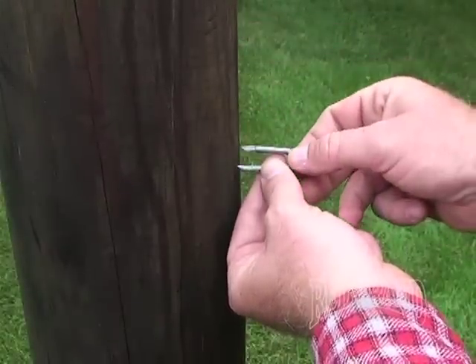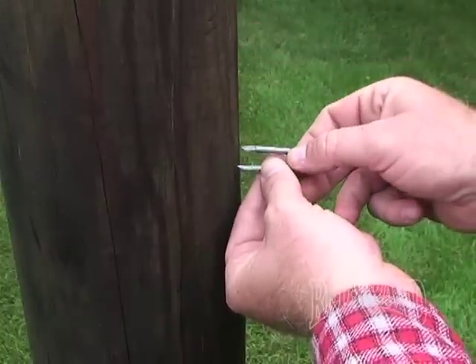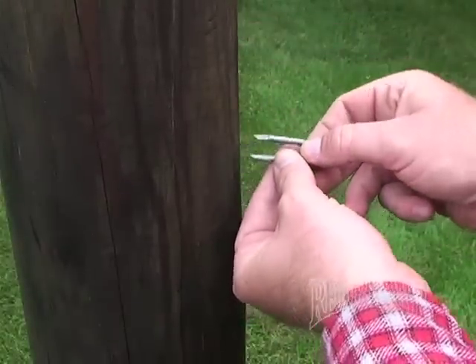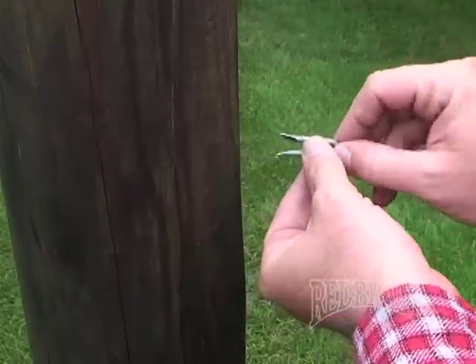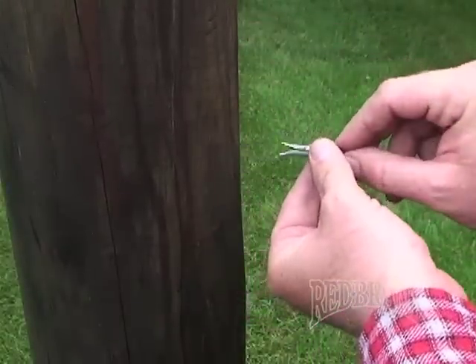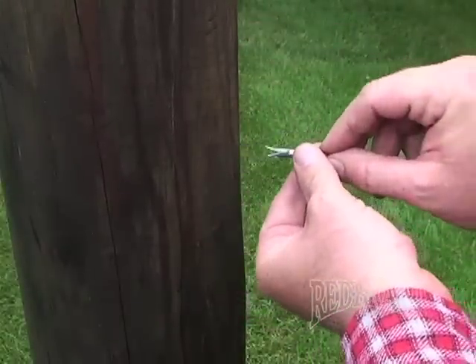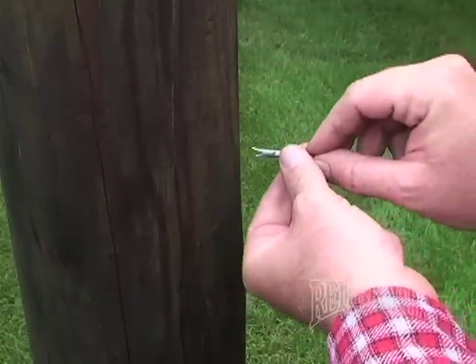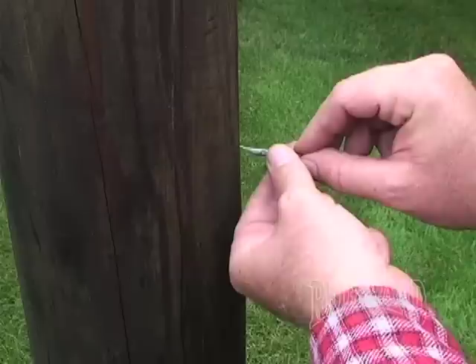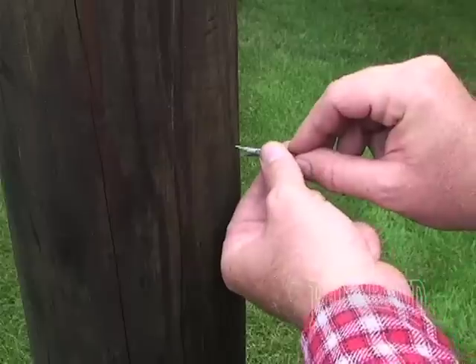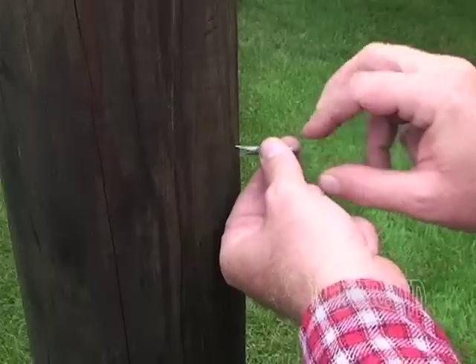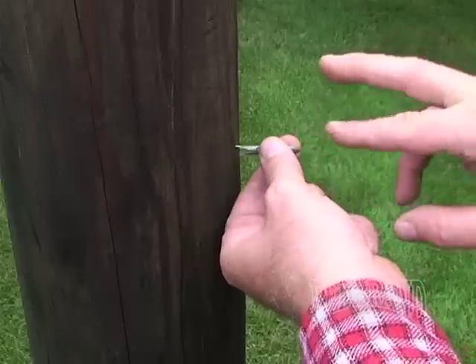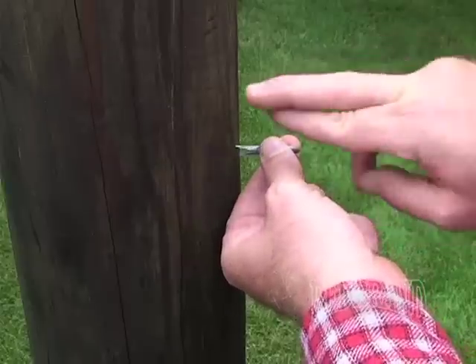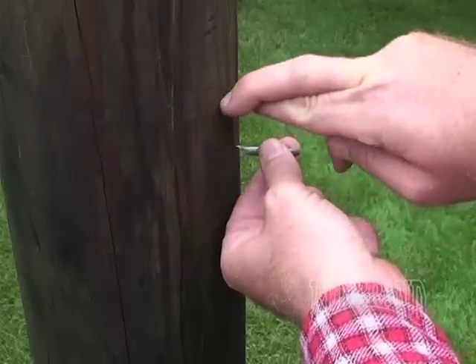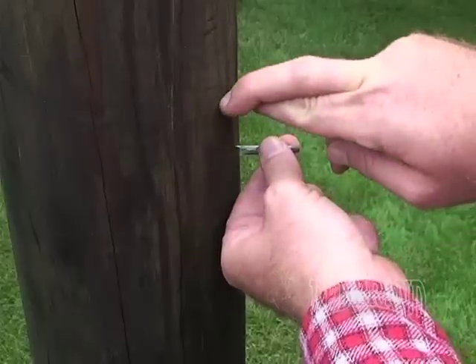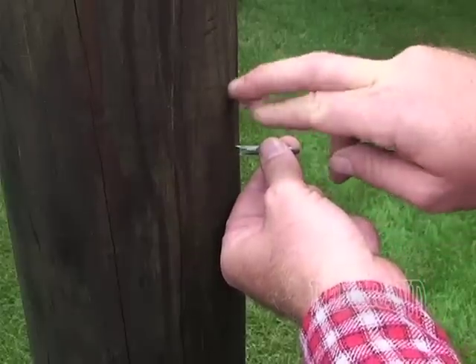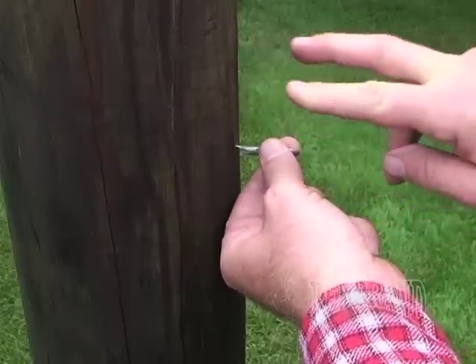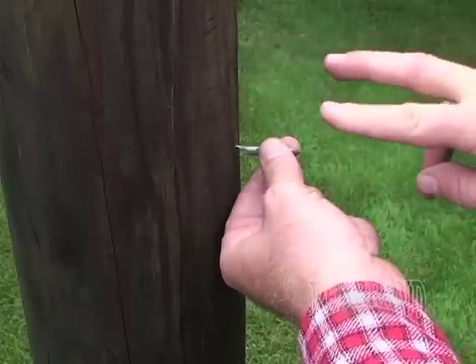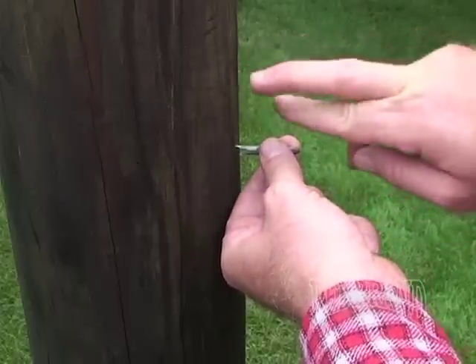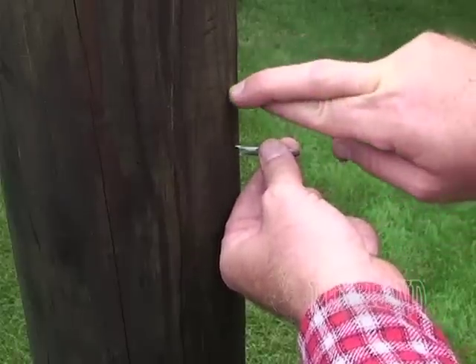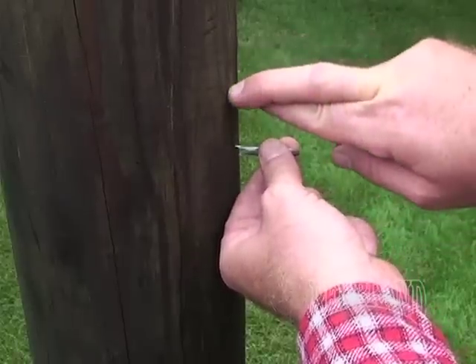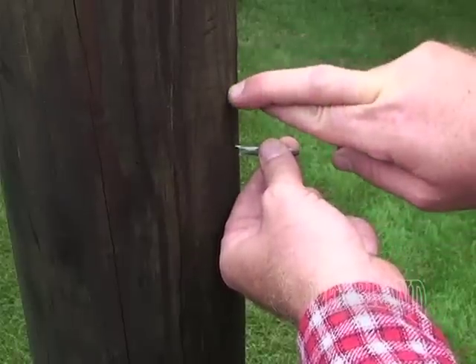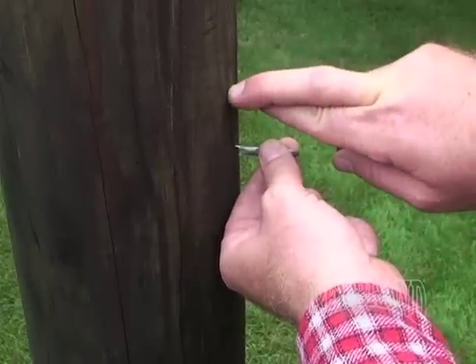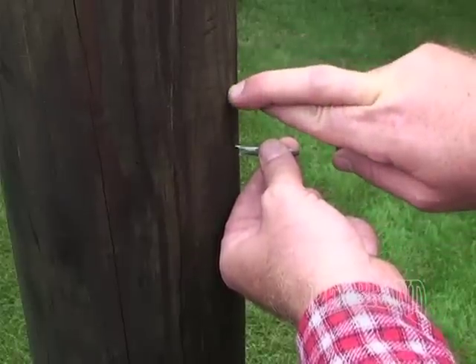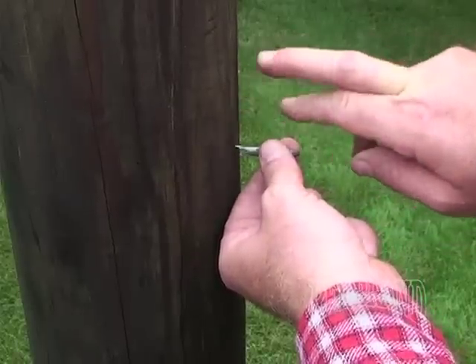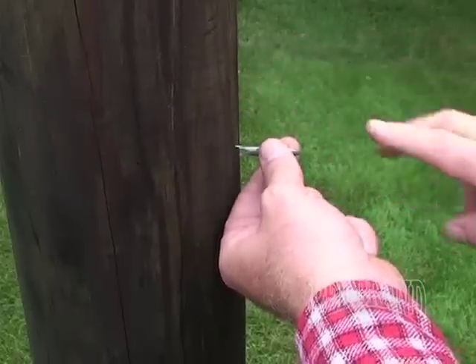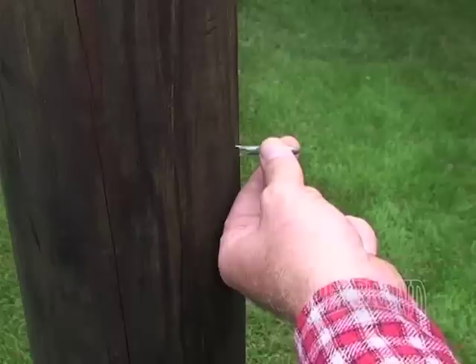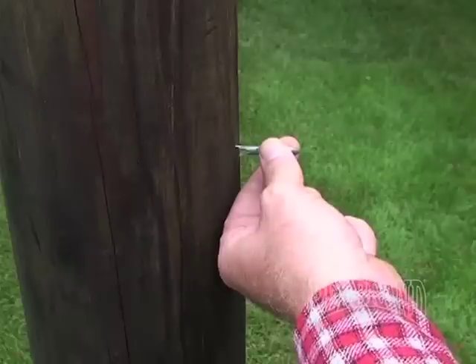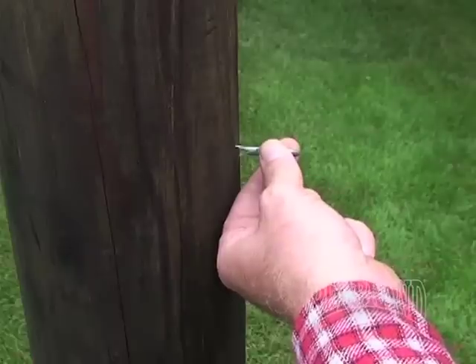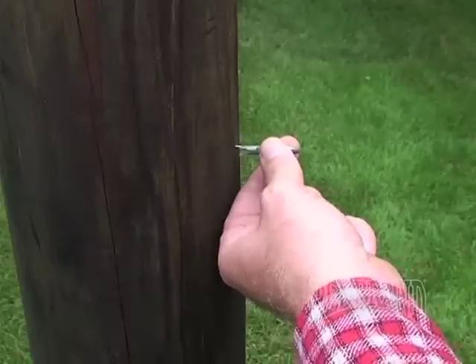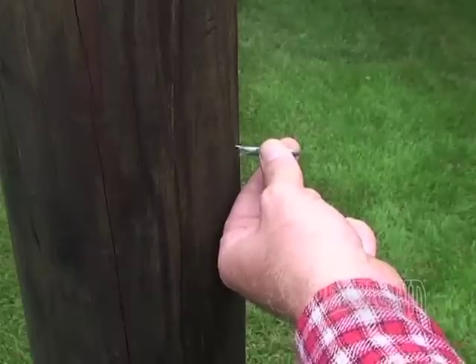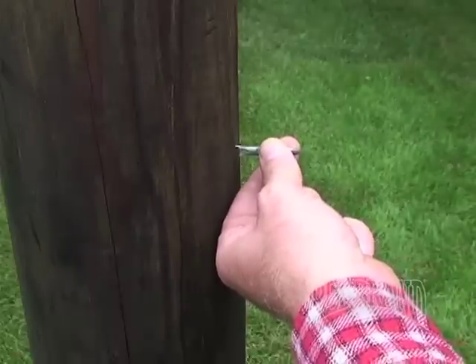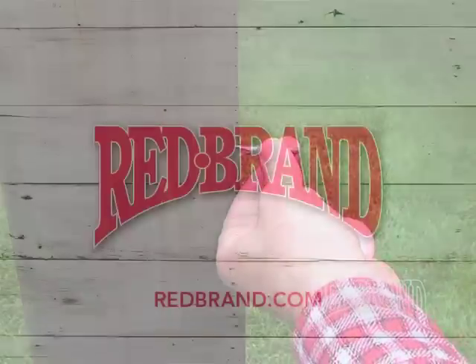If you were to drive that same staple counterclockwise, the legs of the staple would actually cross inside the post and it would eventually pull out.